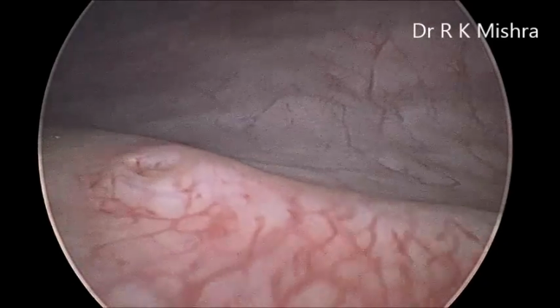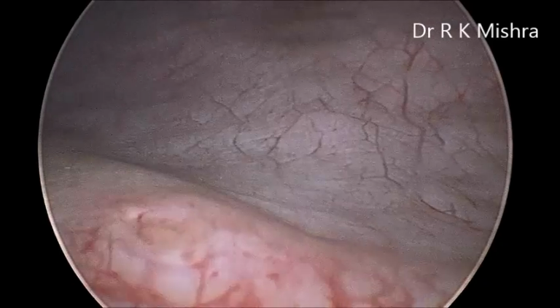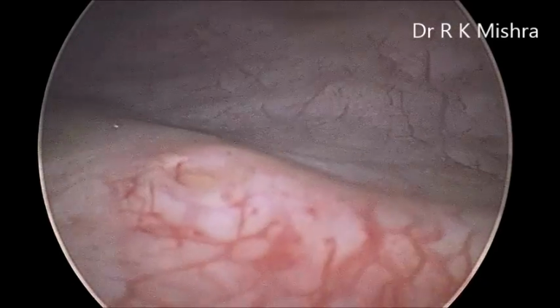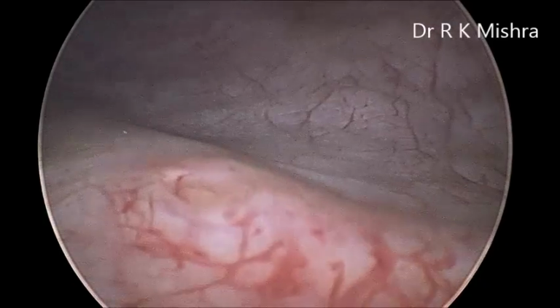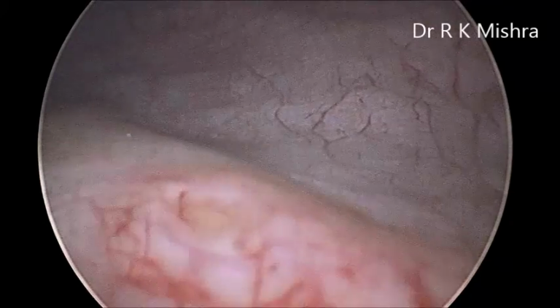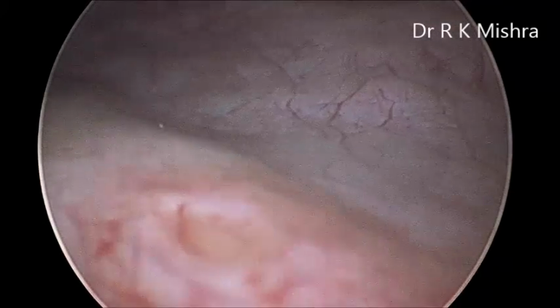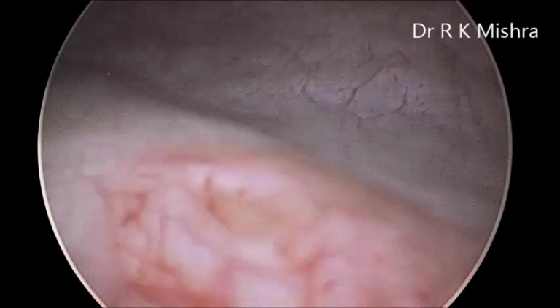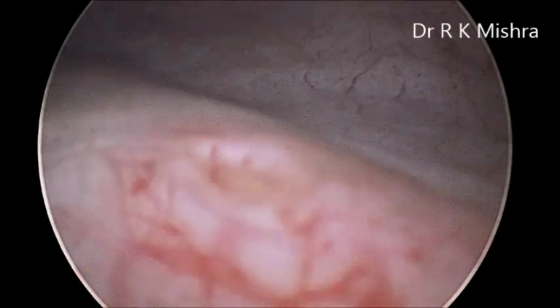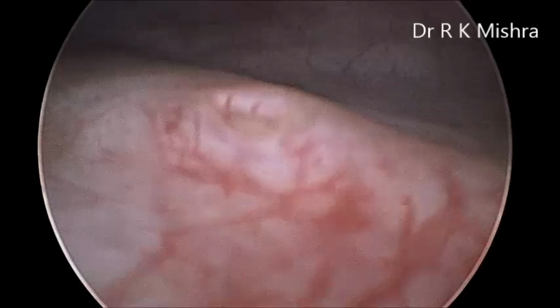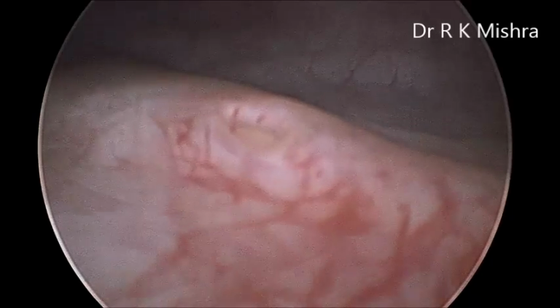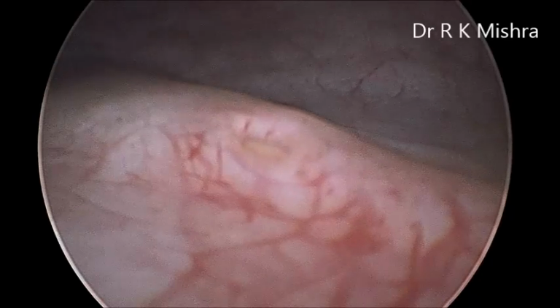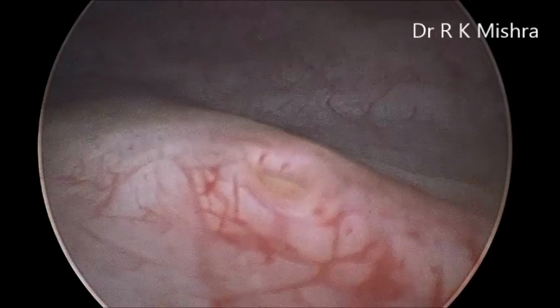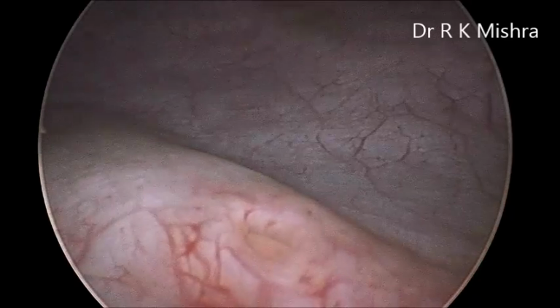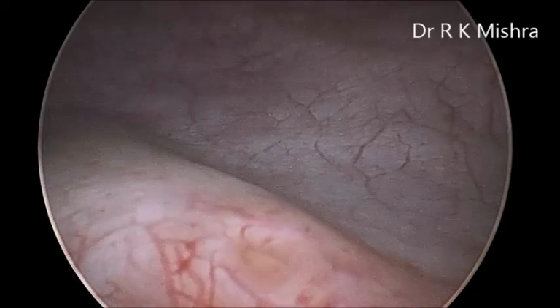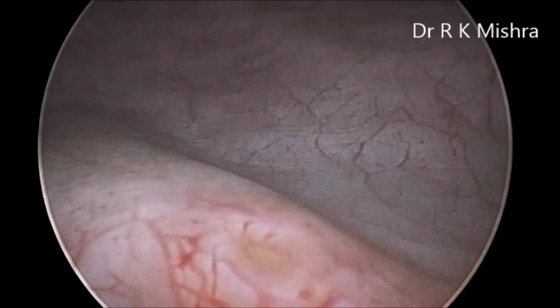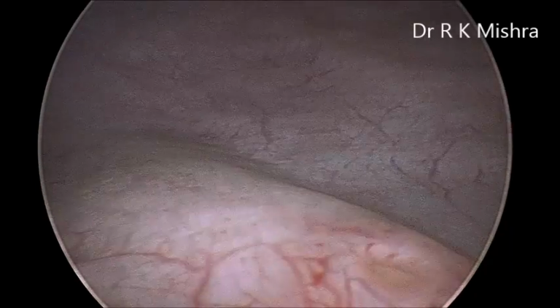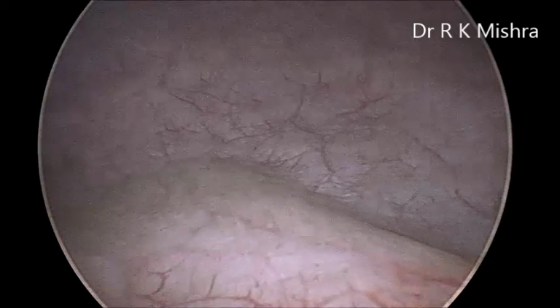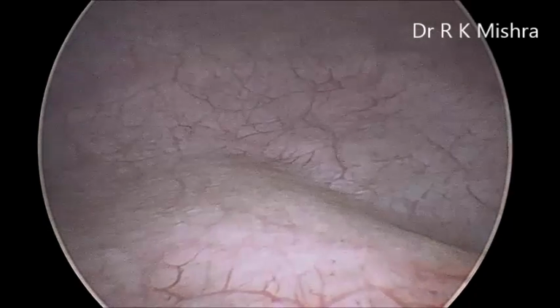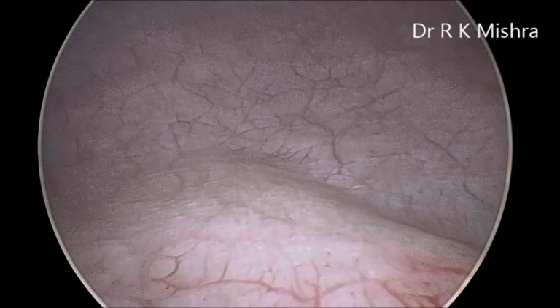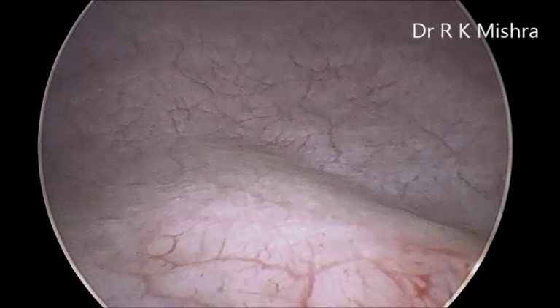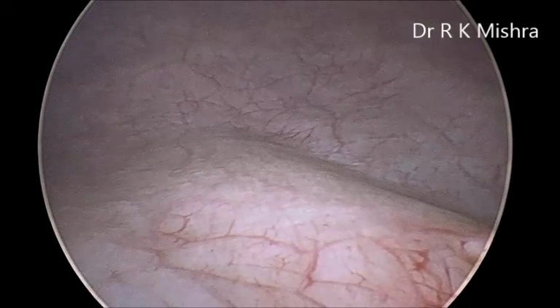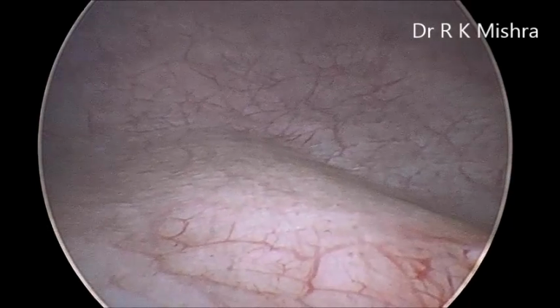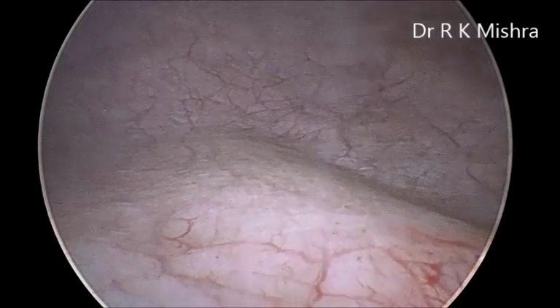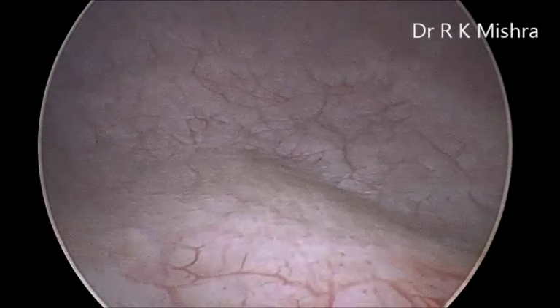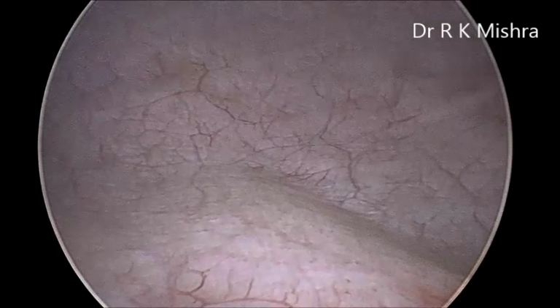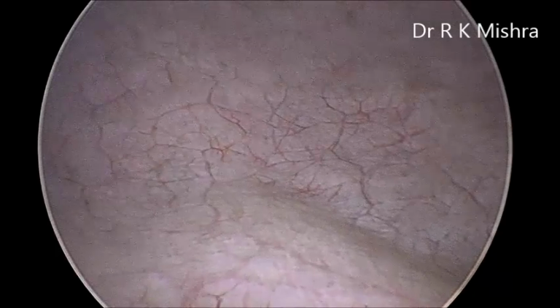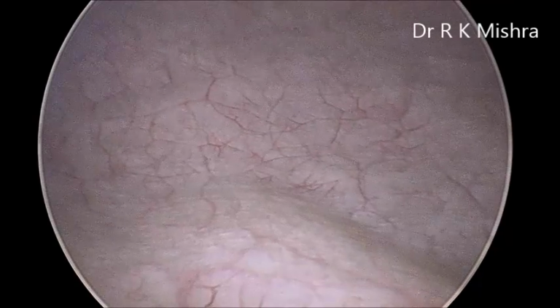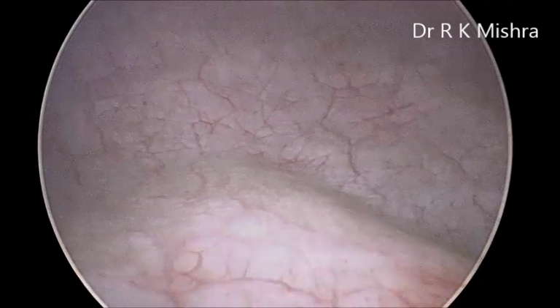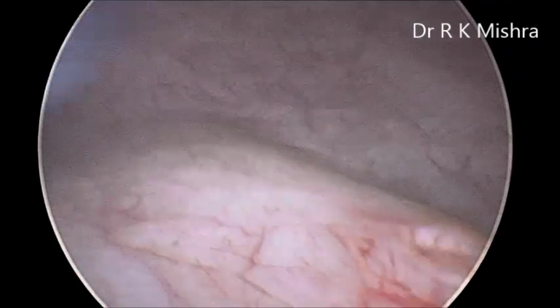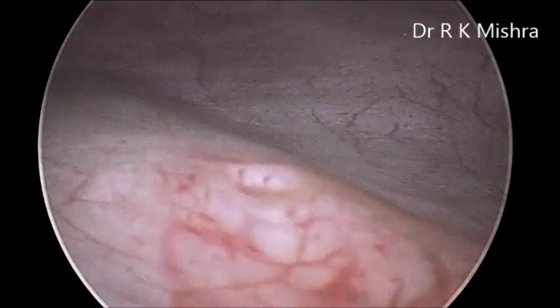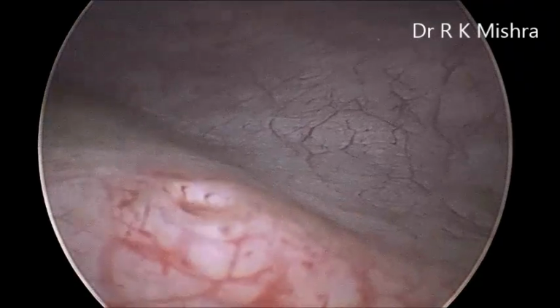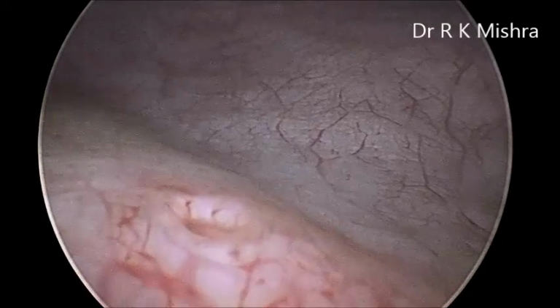This is again the right side of the ureteral opening. You can see the ridge of the ureteral orifice. Sometimes peristalsis can also be observed.